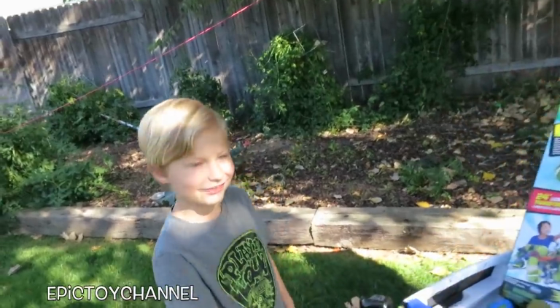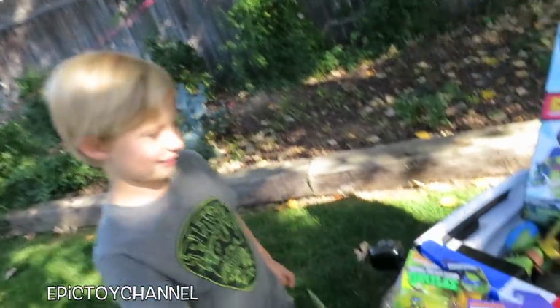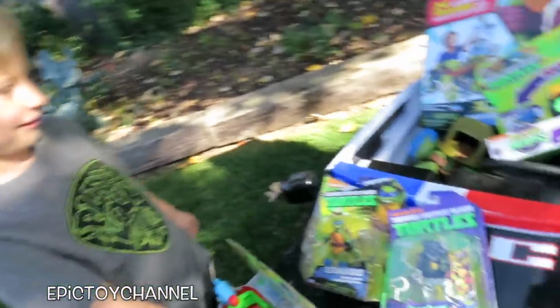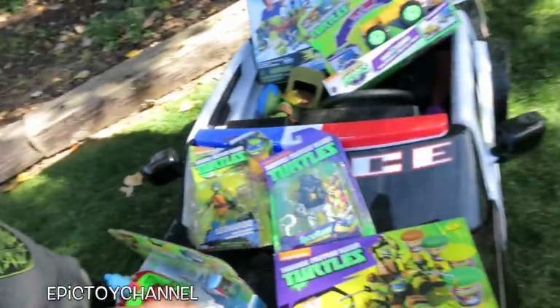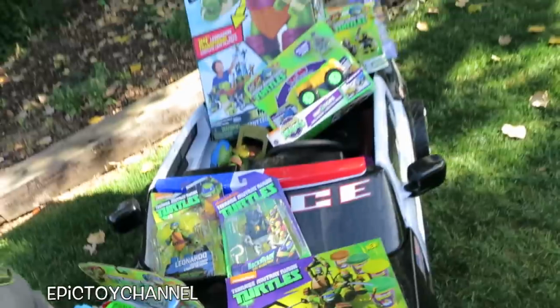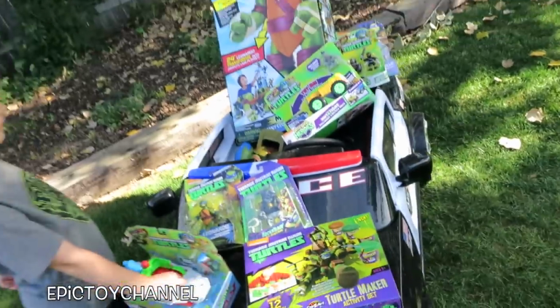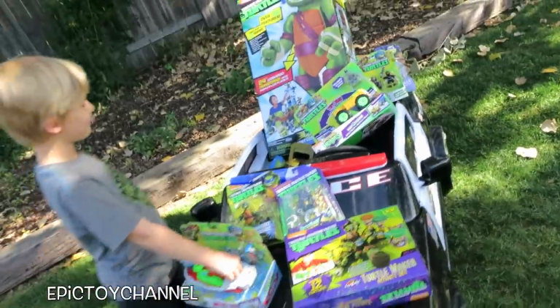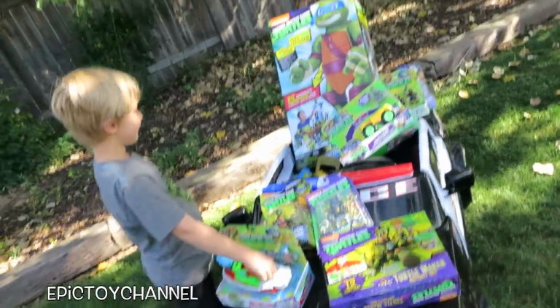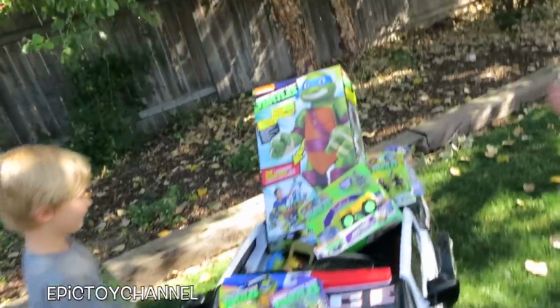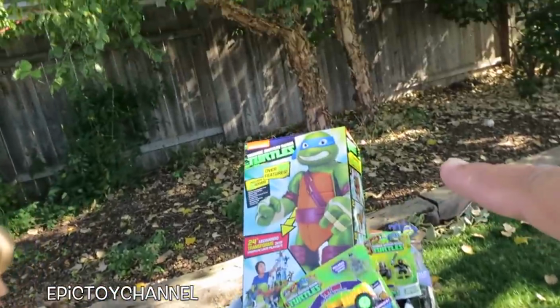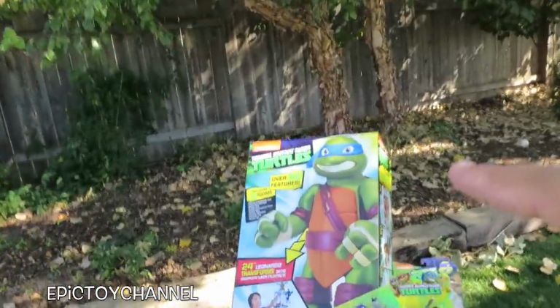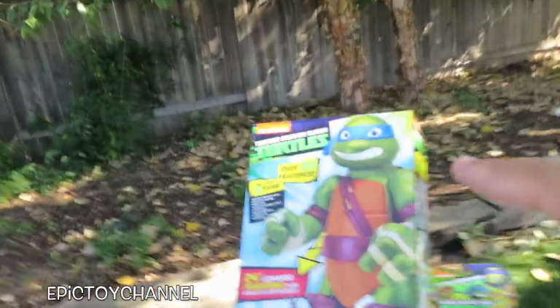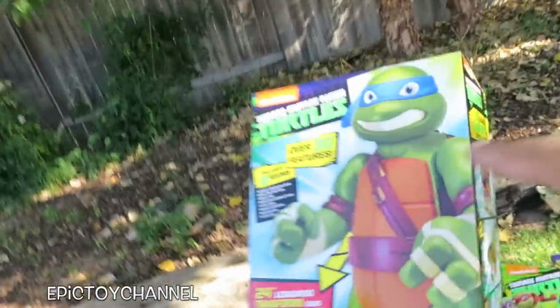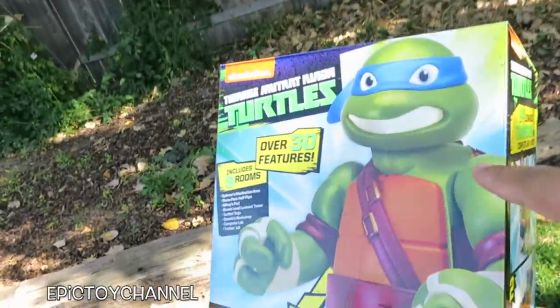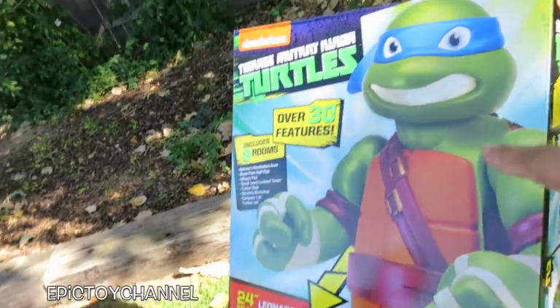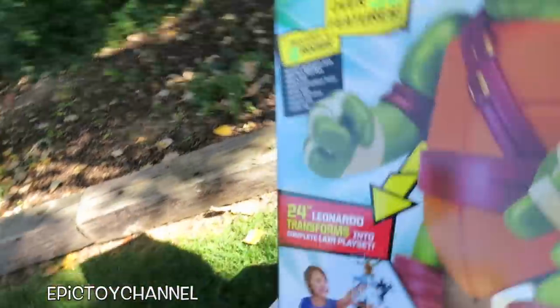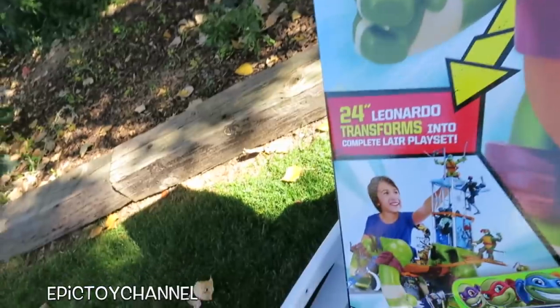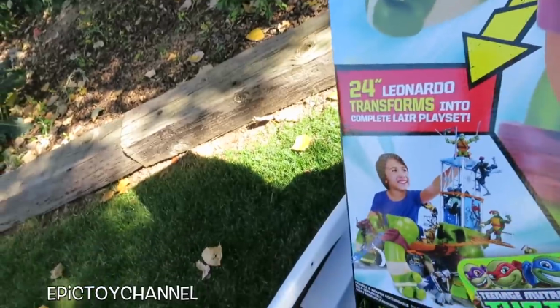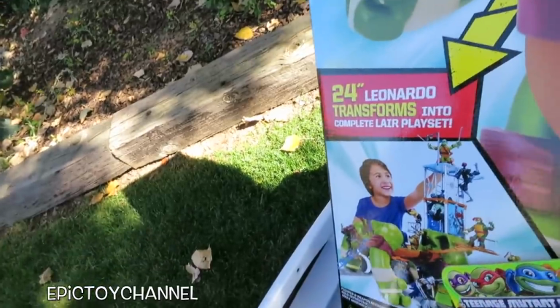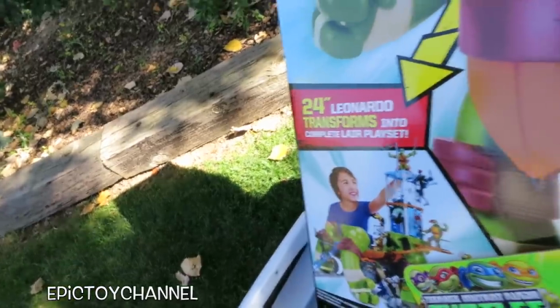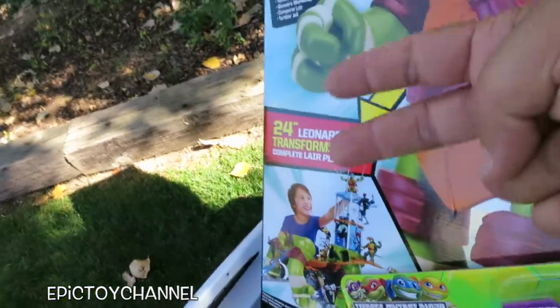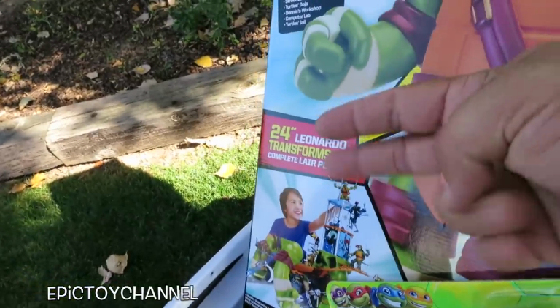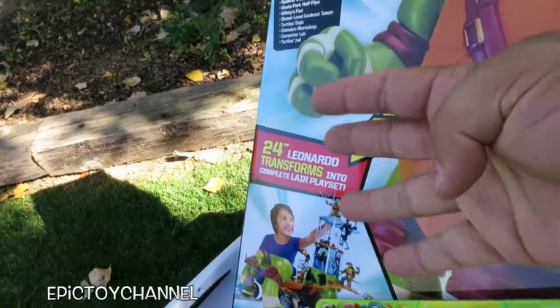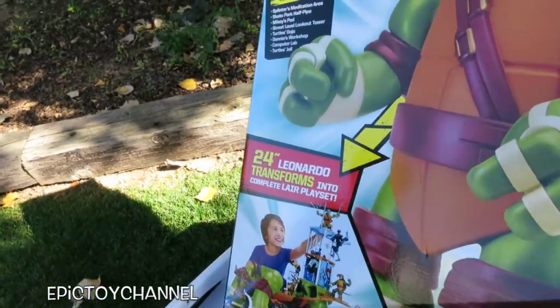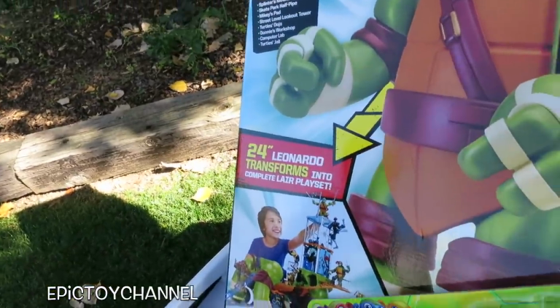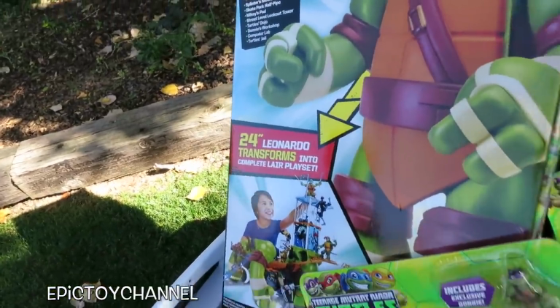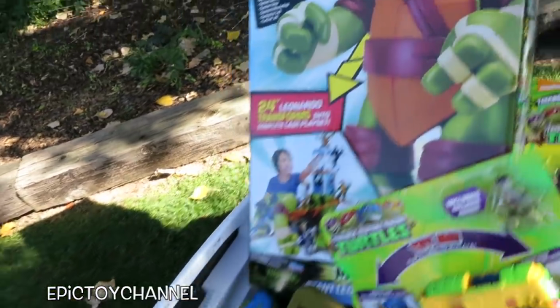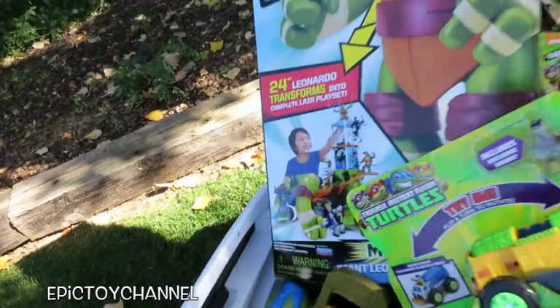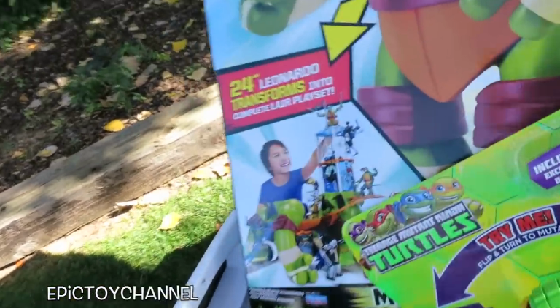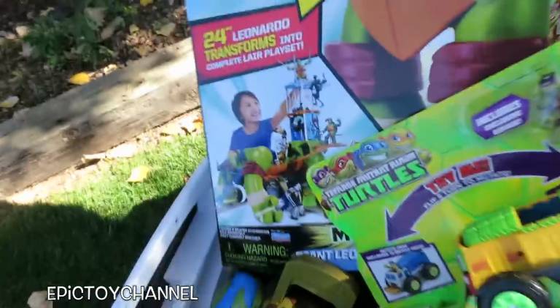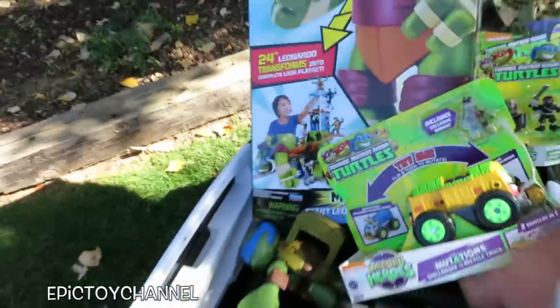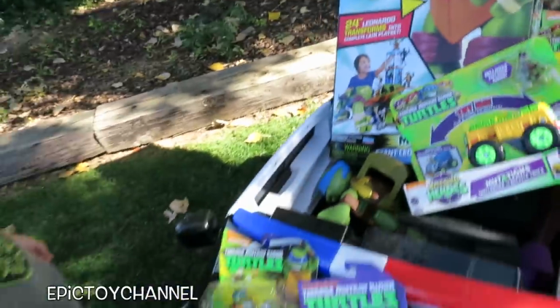So let's check out all these Ninja Turtle toys and let's do this. This is probably the coolest — it's huge. It's a two-foot-tall, or 24-inch, Leonardo and he transforms, so we'll look at that later.